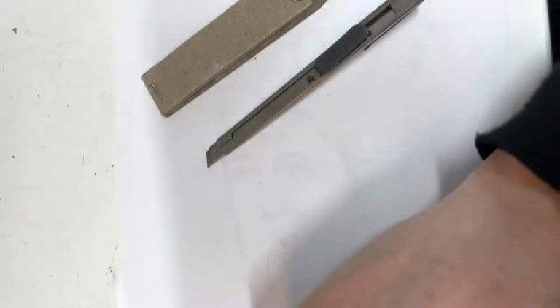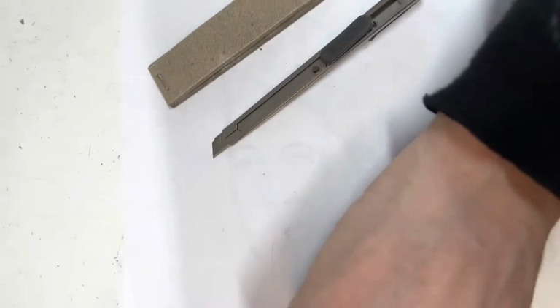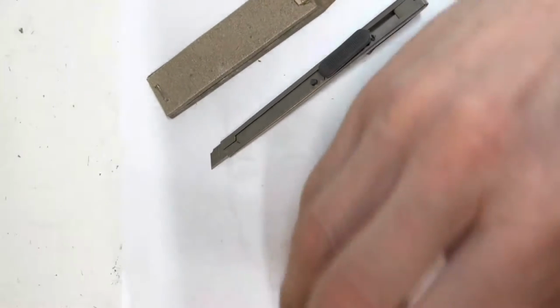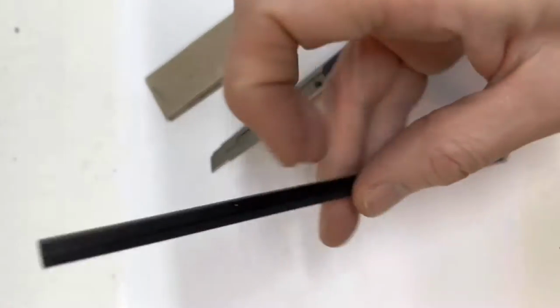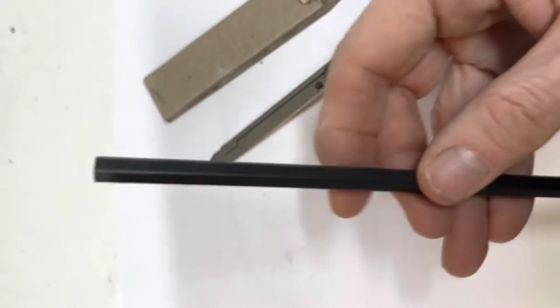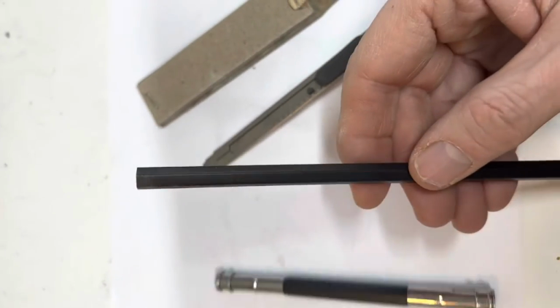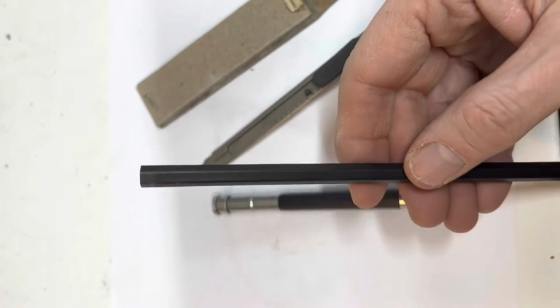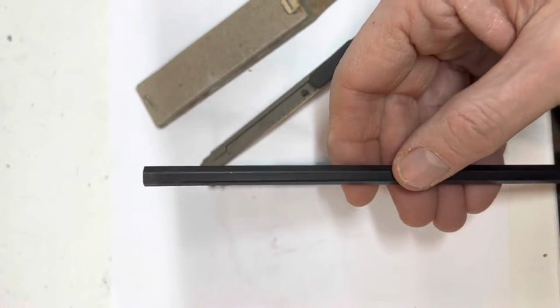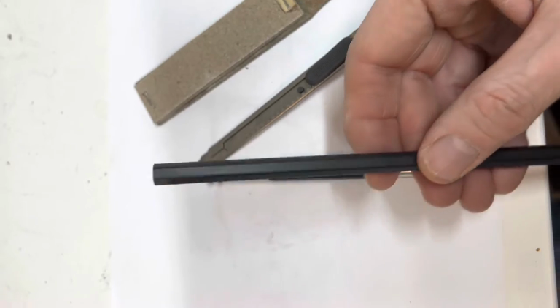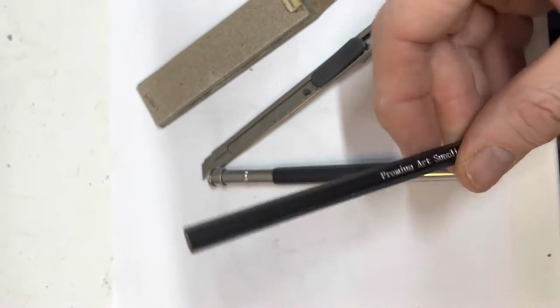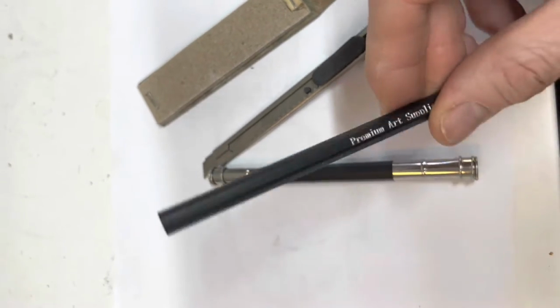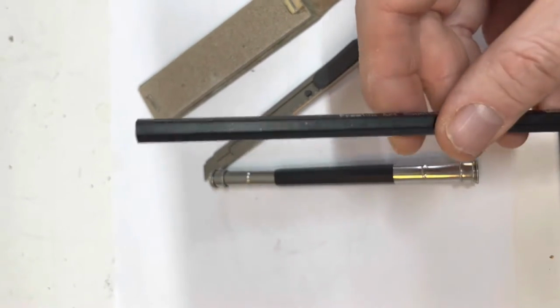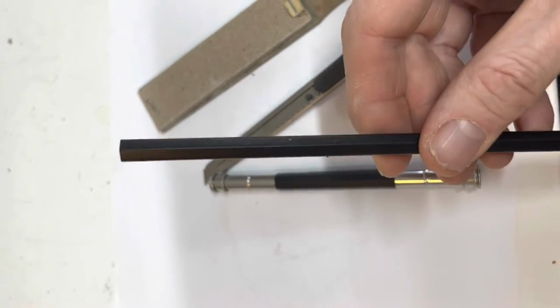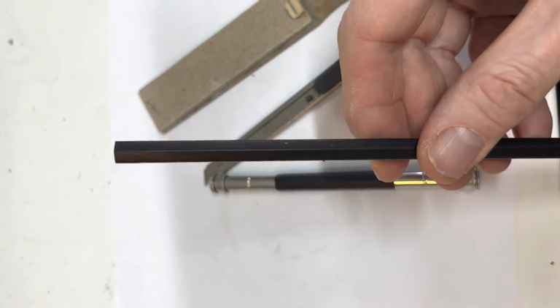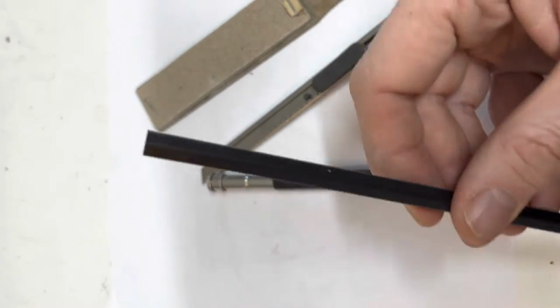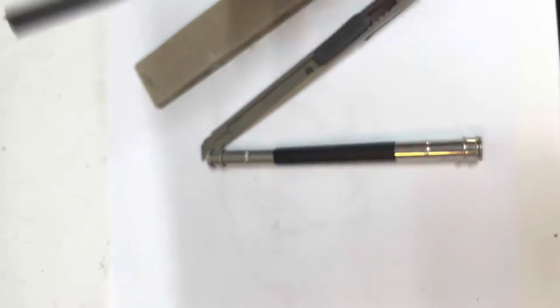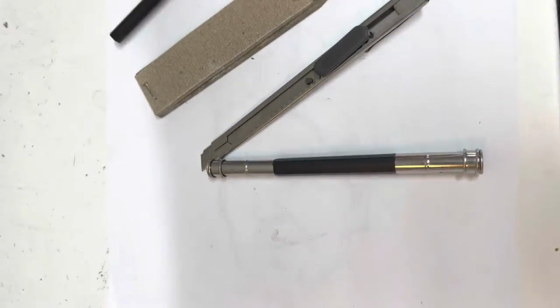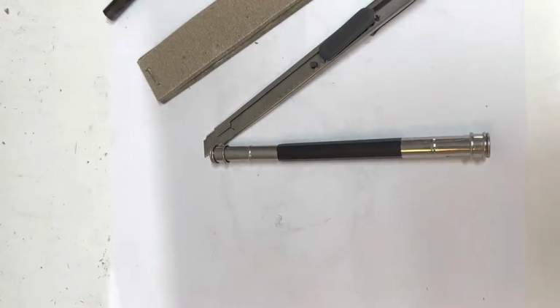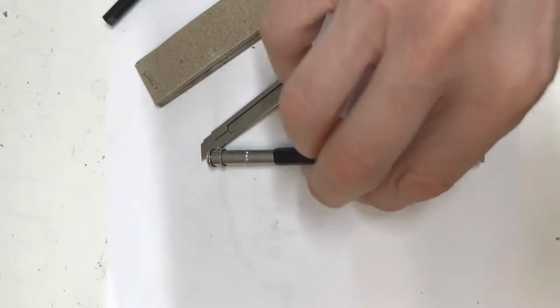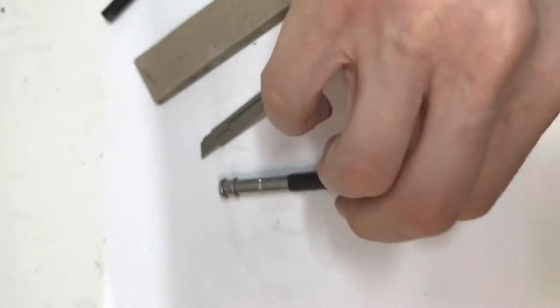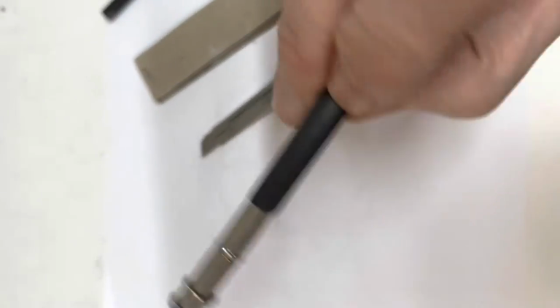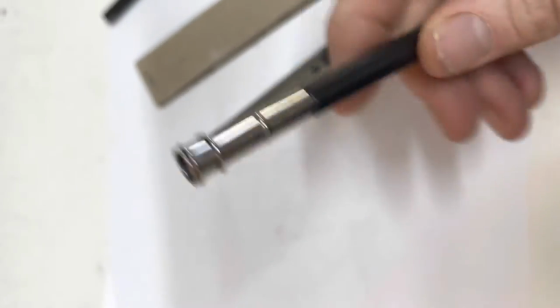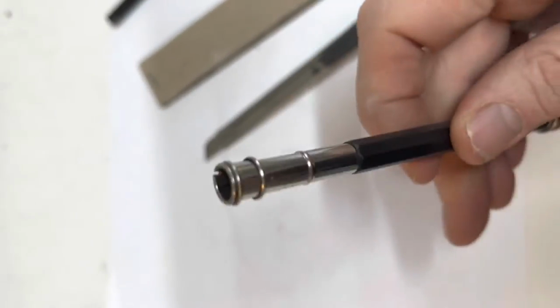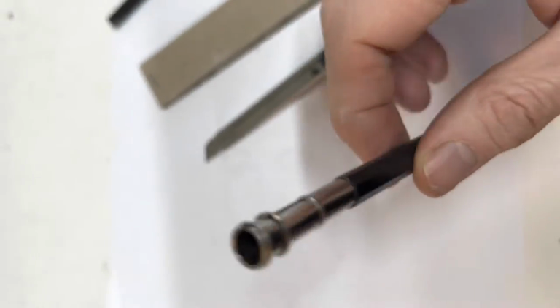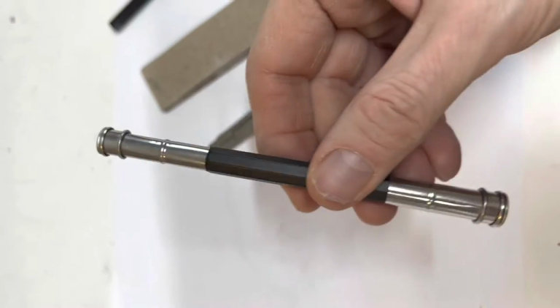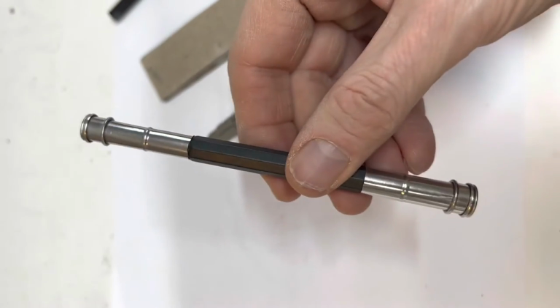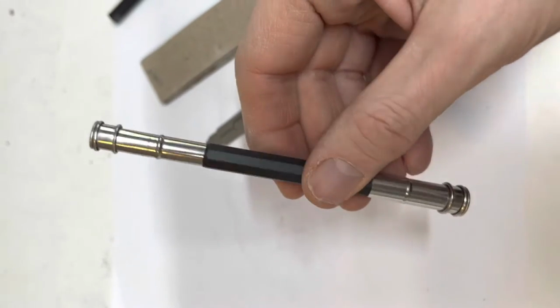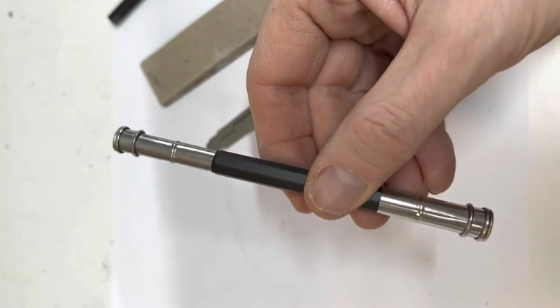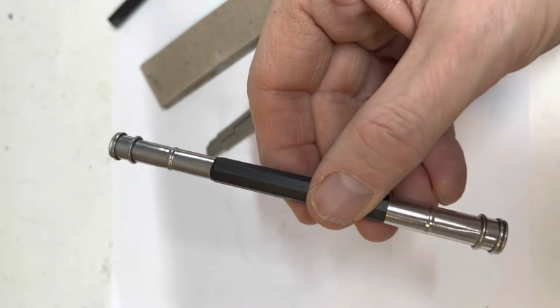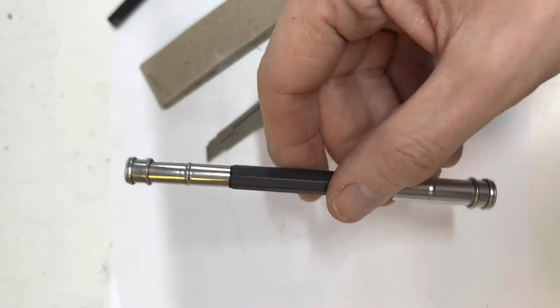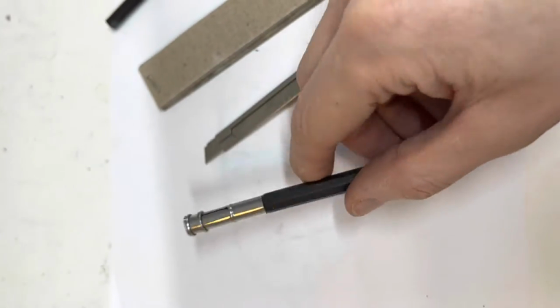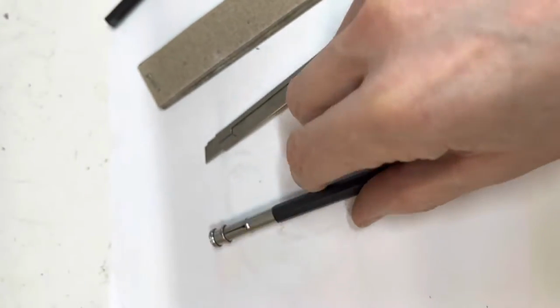You're obviously going to need a pencil, and oh hello — what's that underneath? This here is our pencil holder, really good for when your pencils get short.